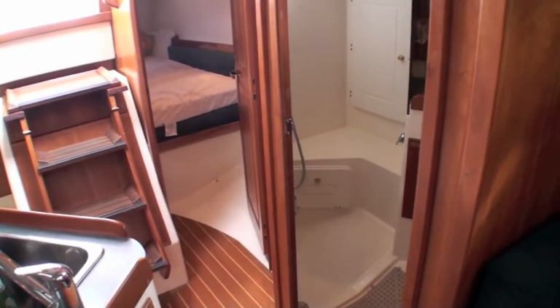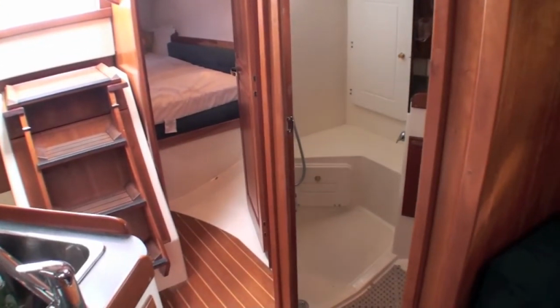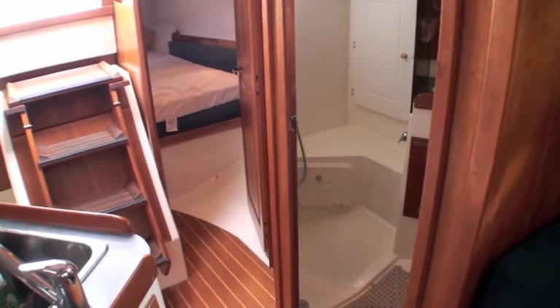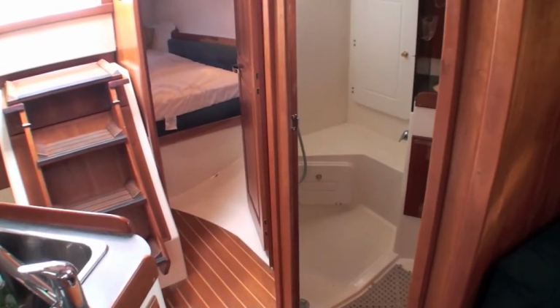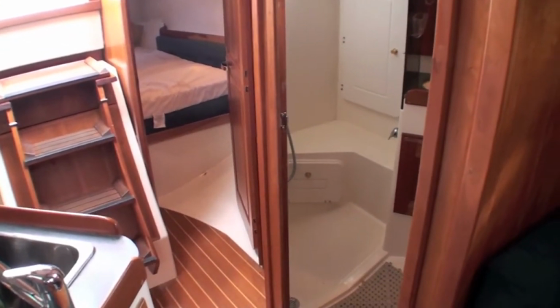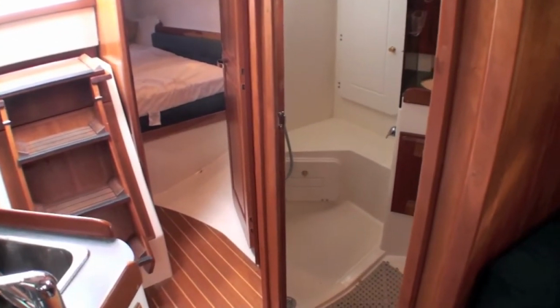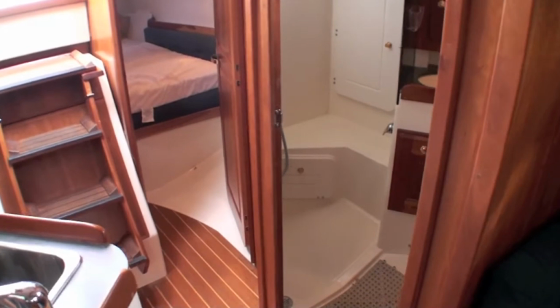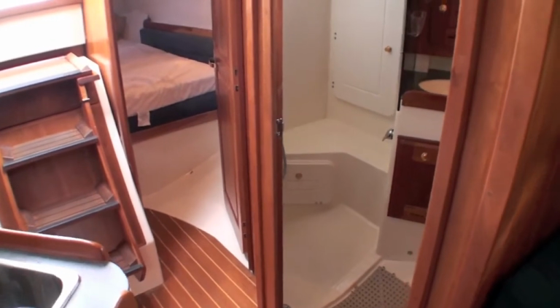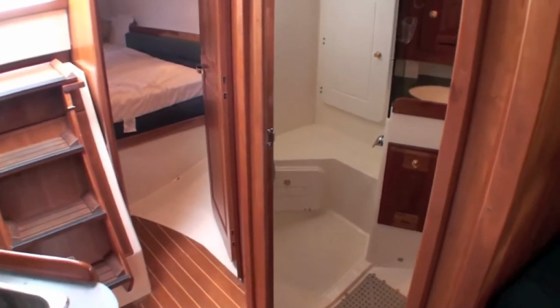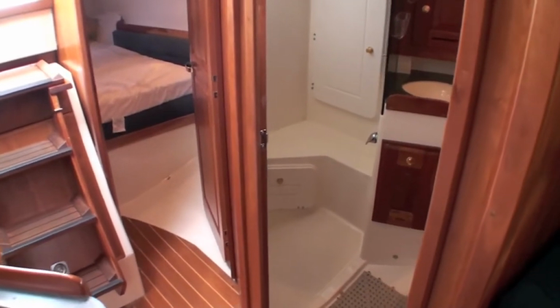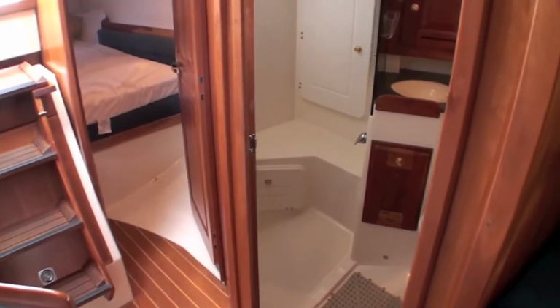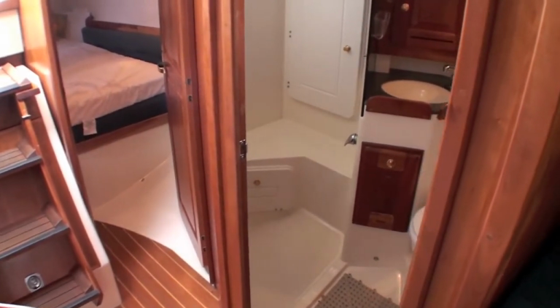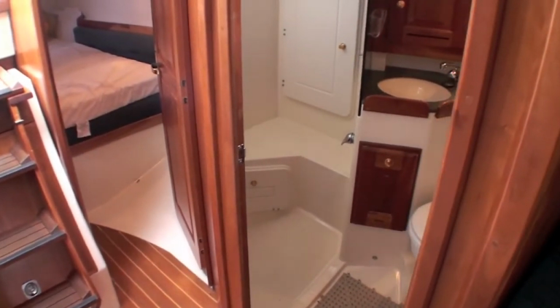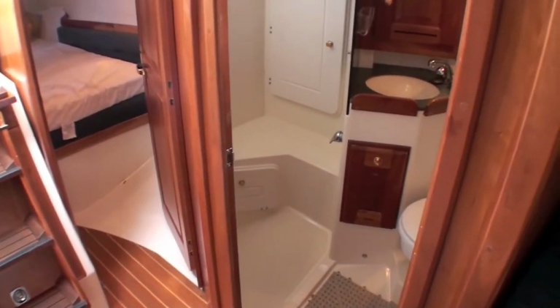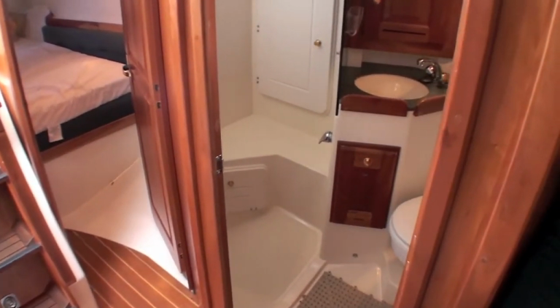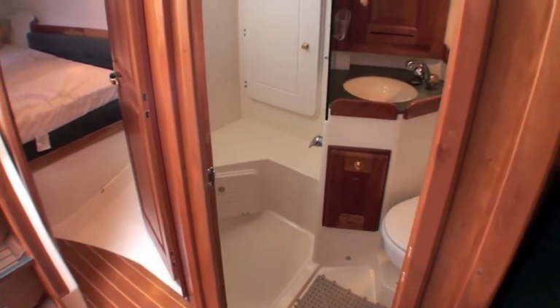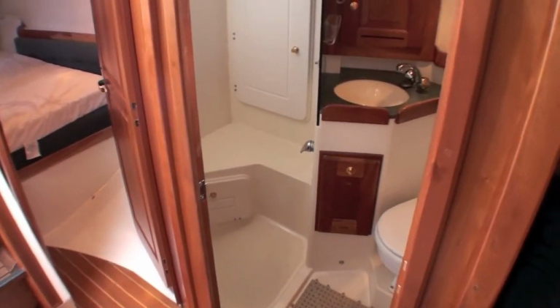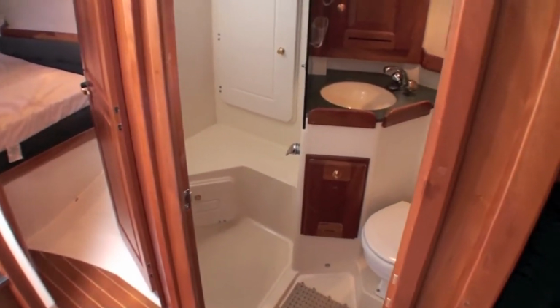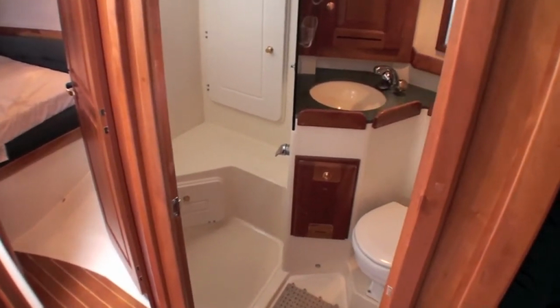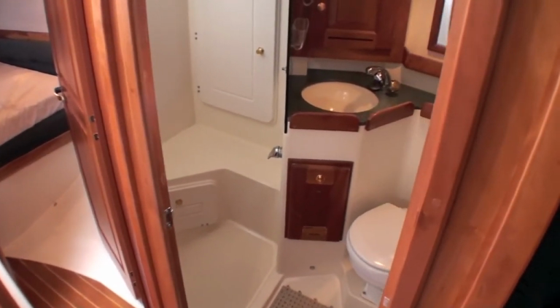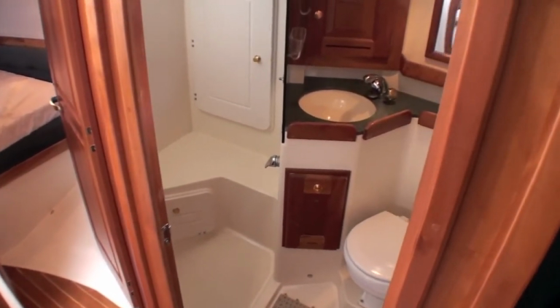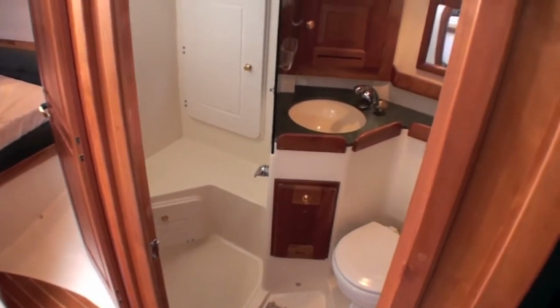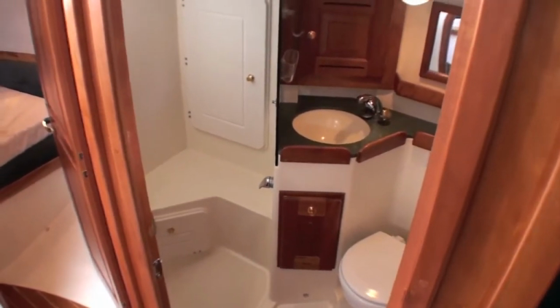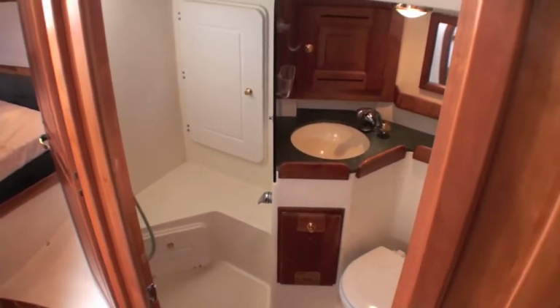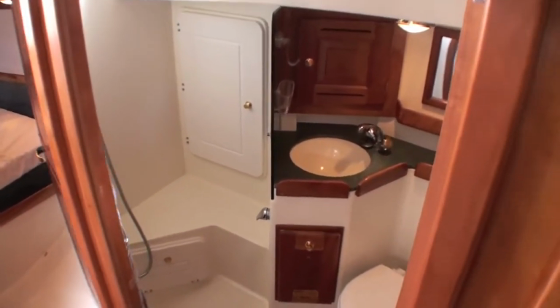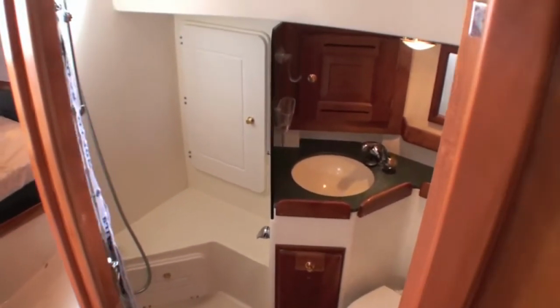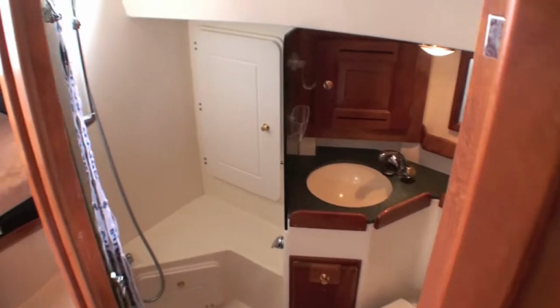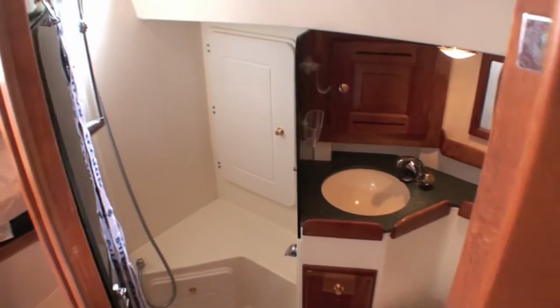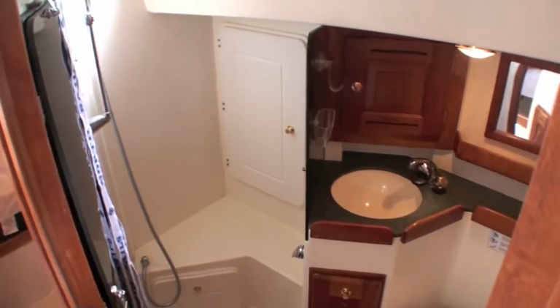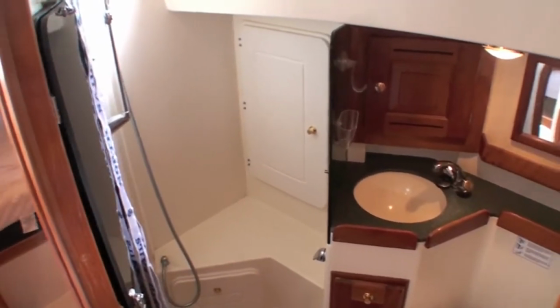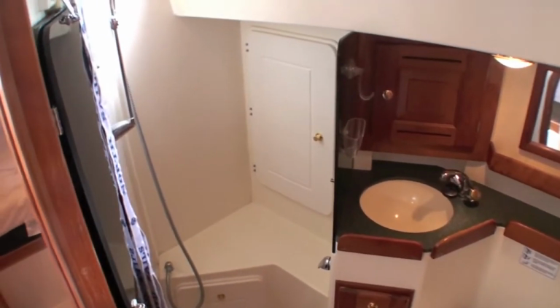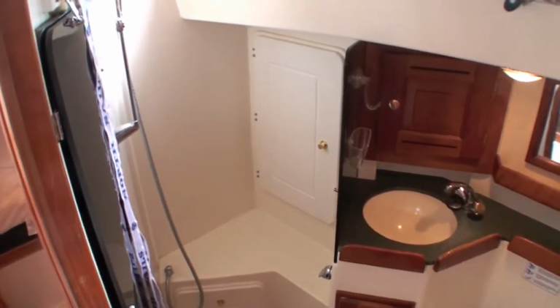Shower stall in the head, with a plexi door to divide it.